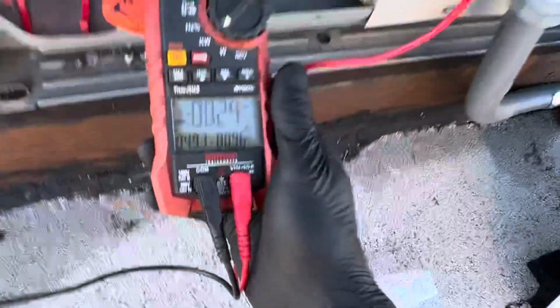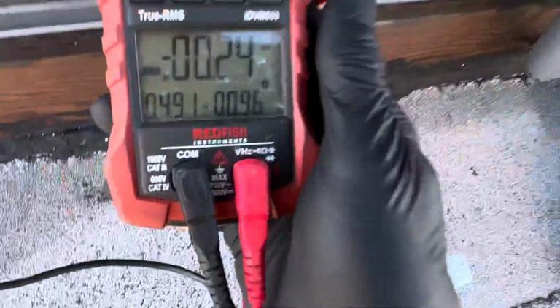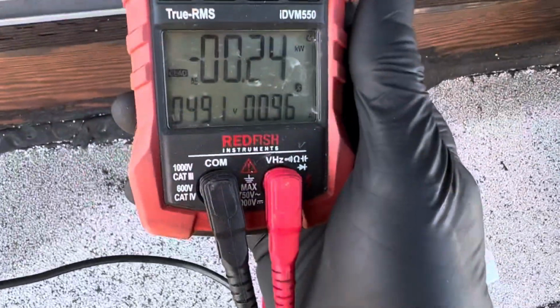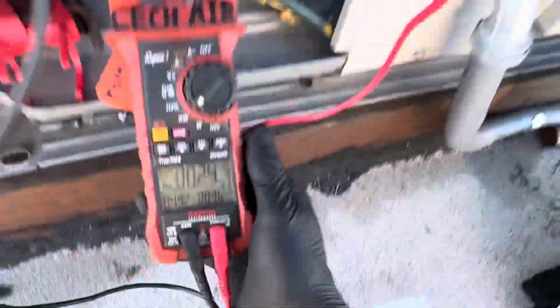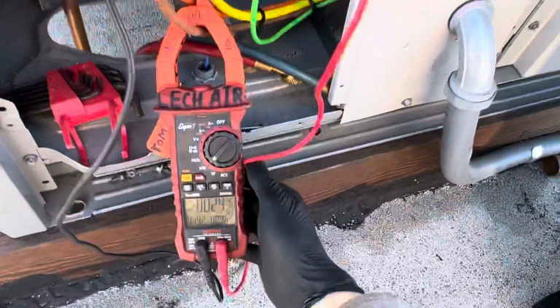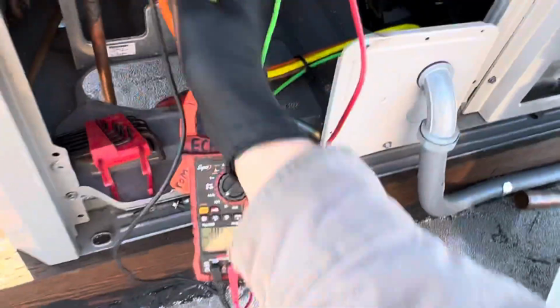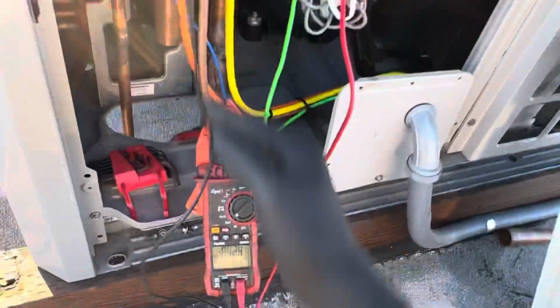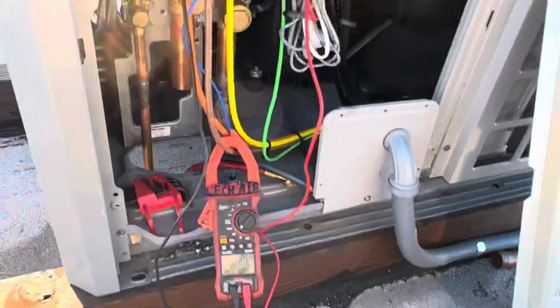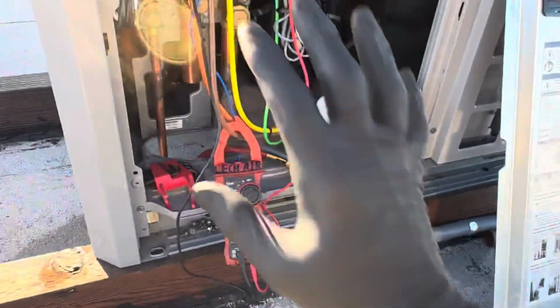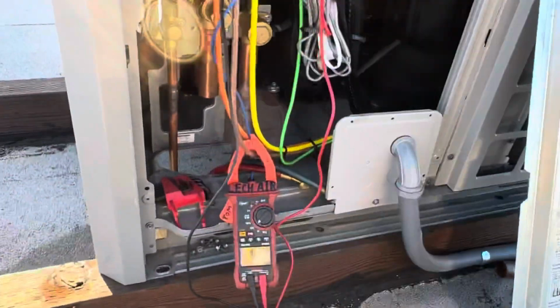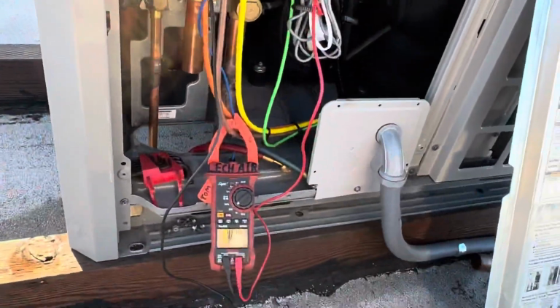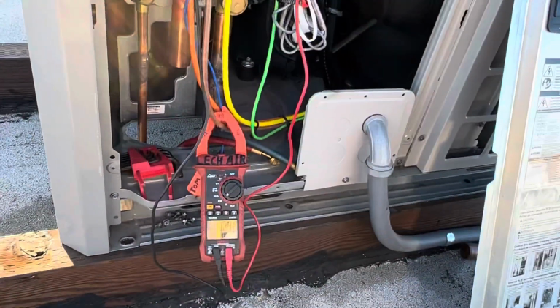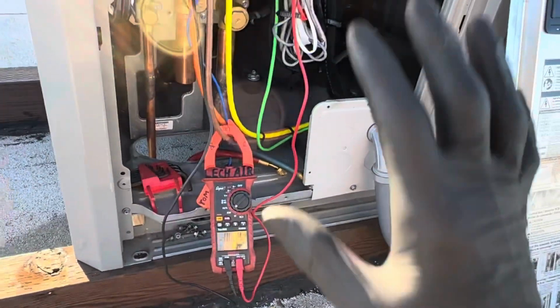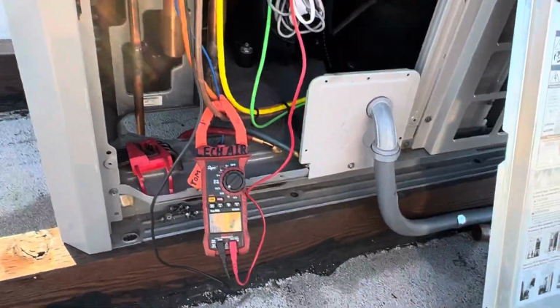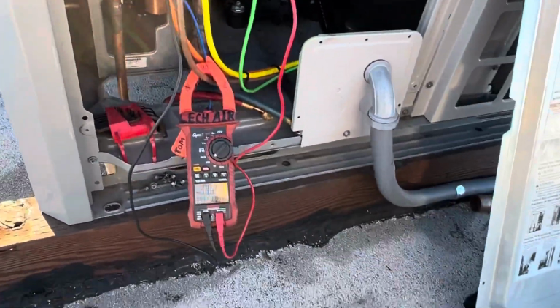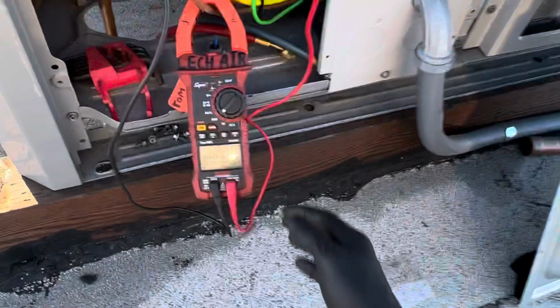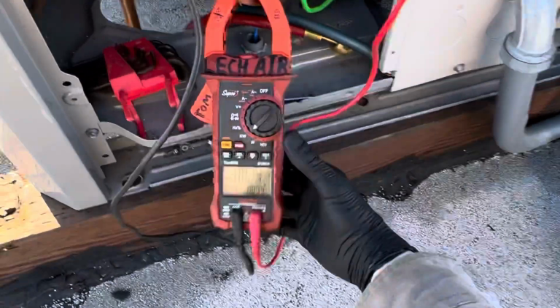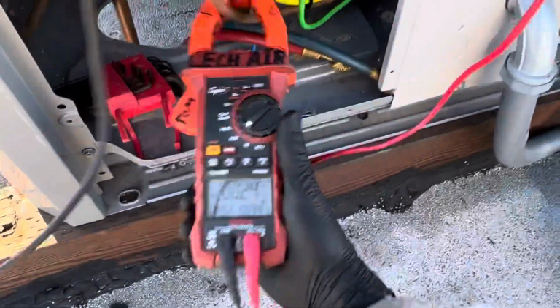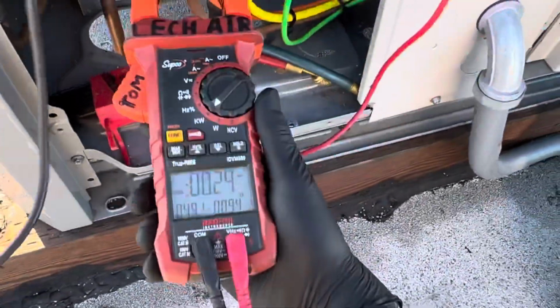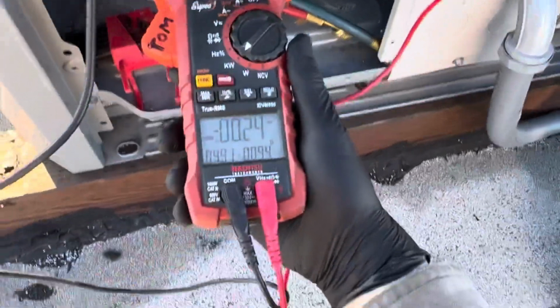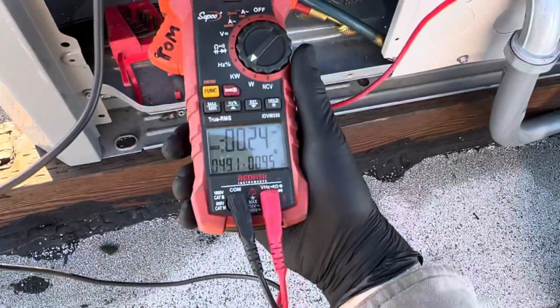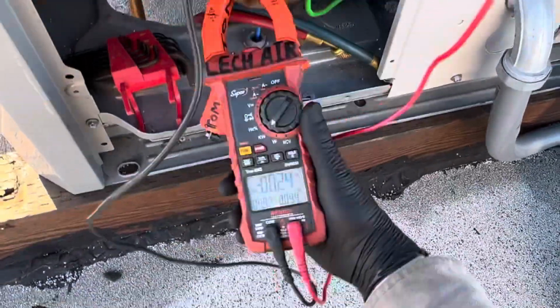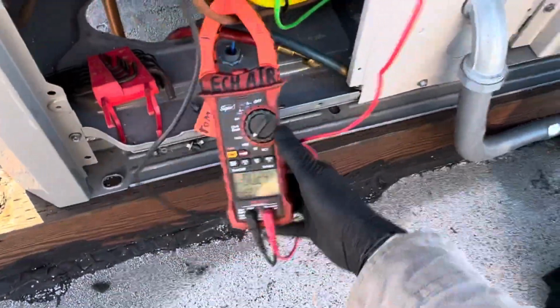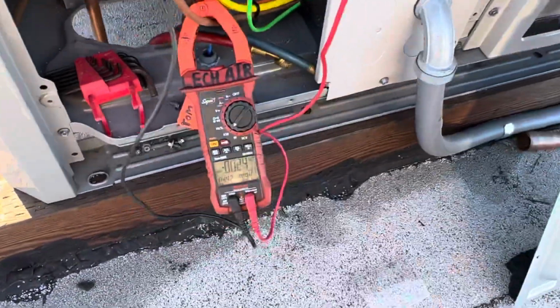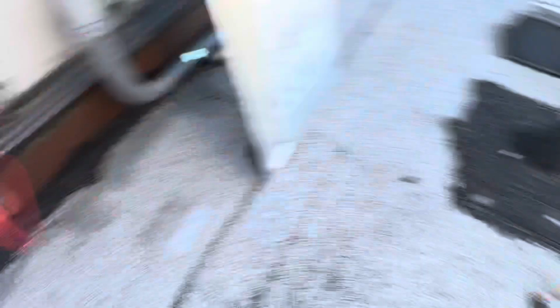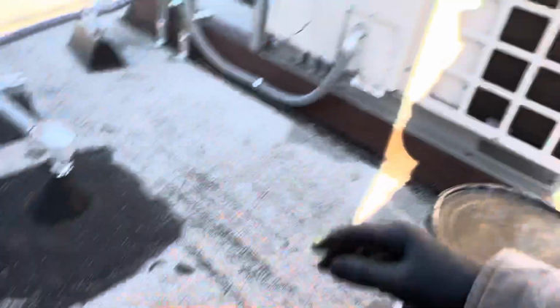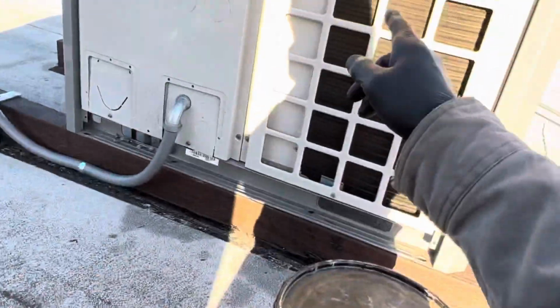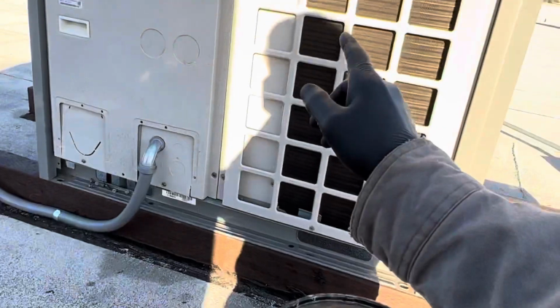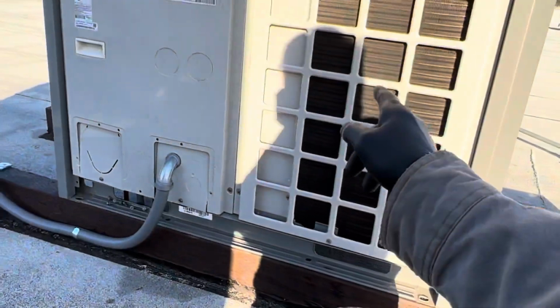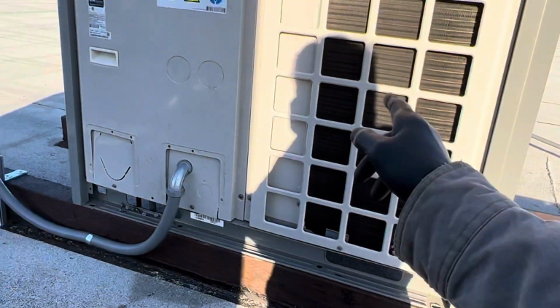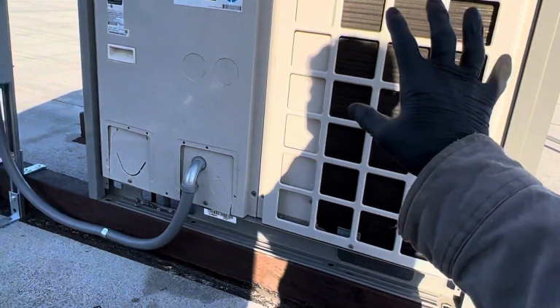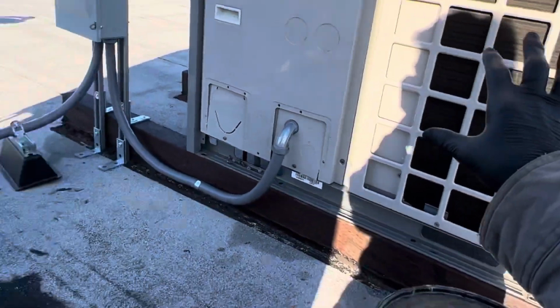It's 491 volts — almost 500 volts at the system. This is a 480V system but our power here is a little high, and that unit just turned off in that room.